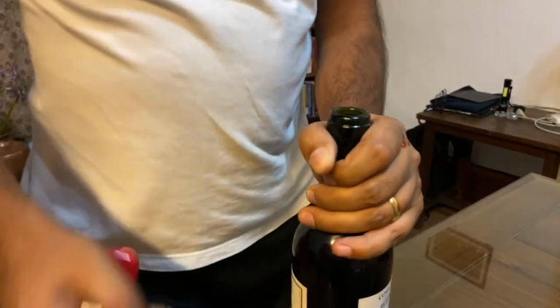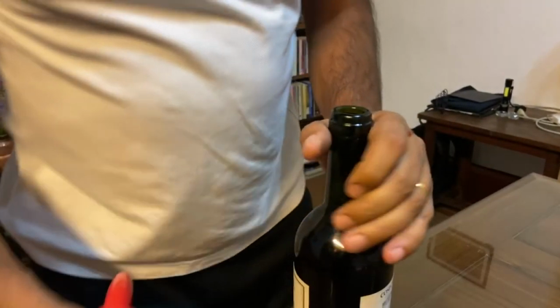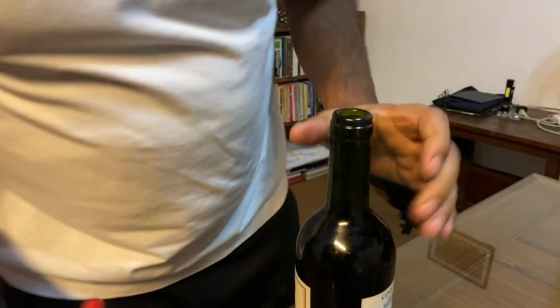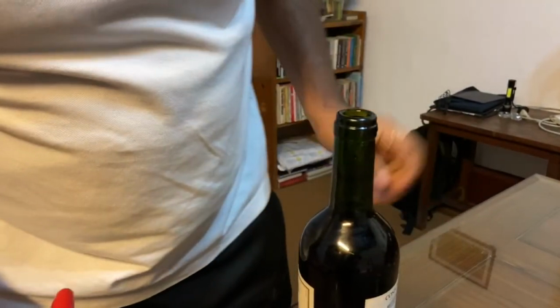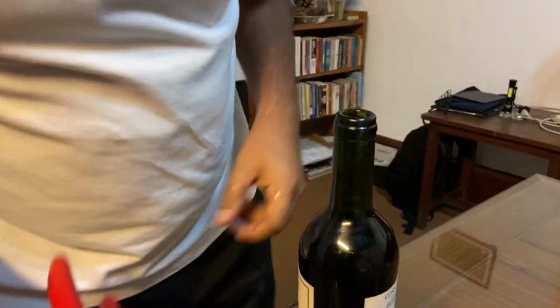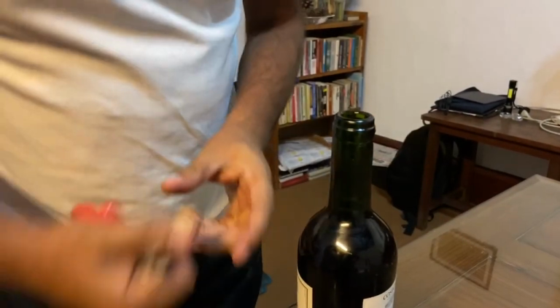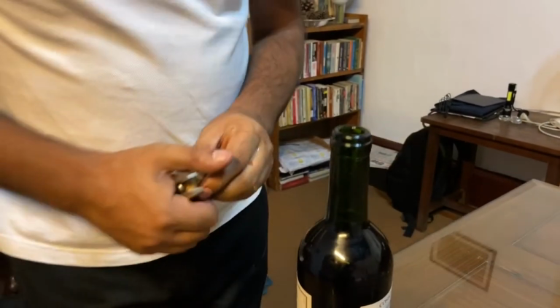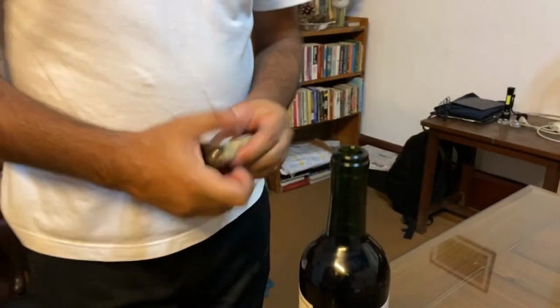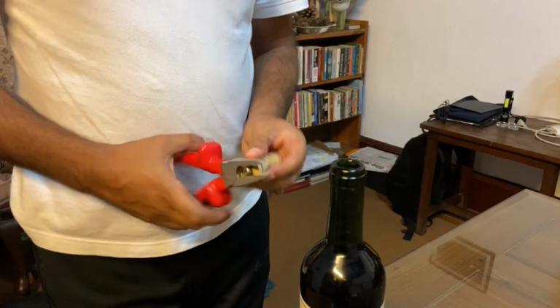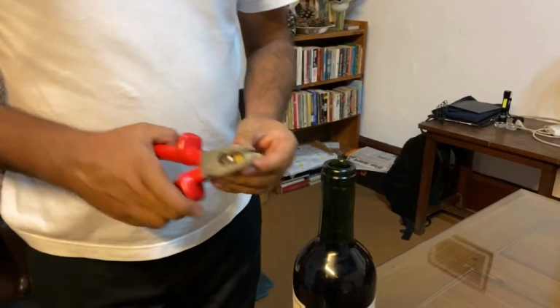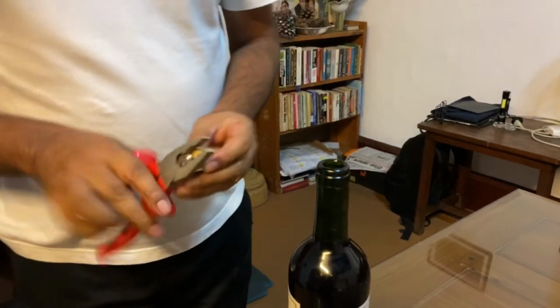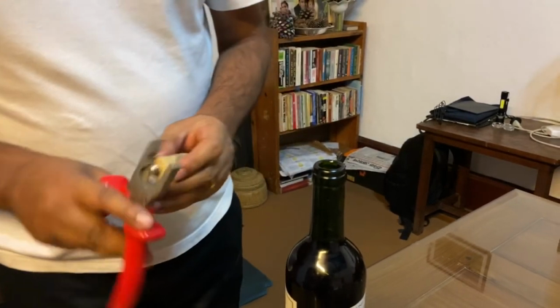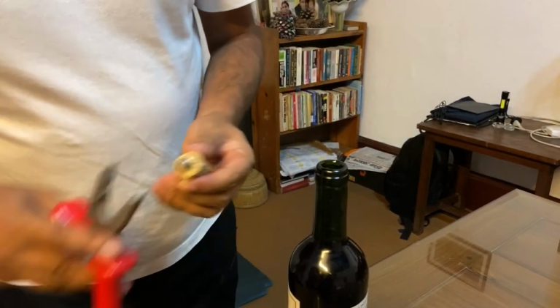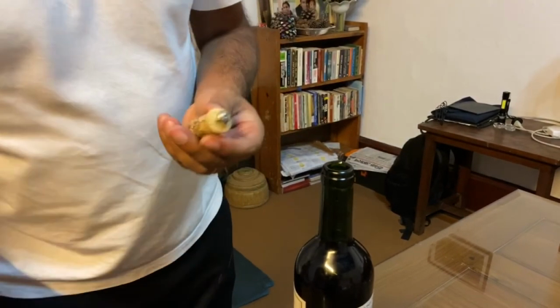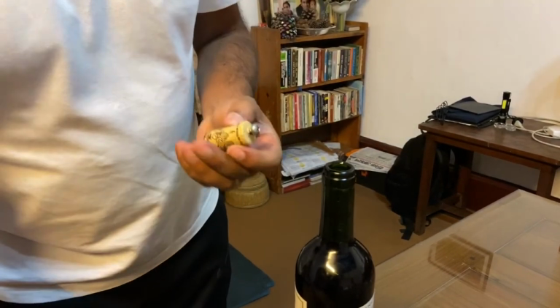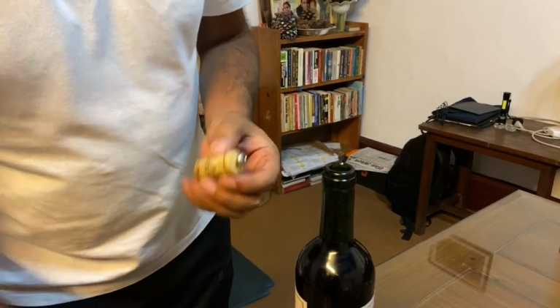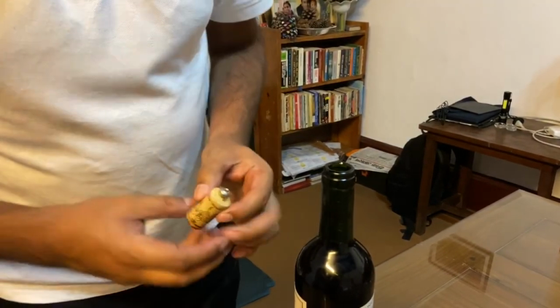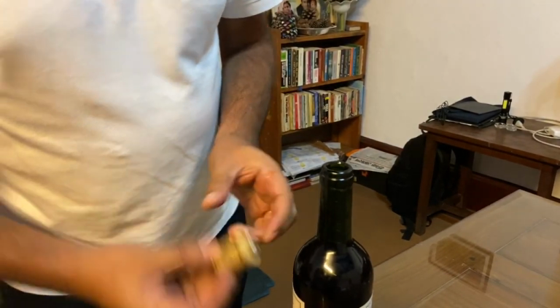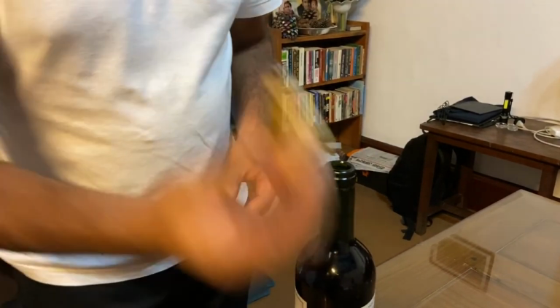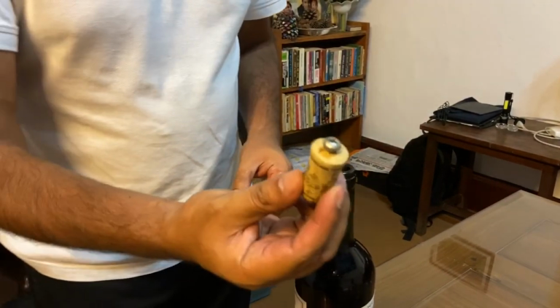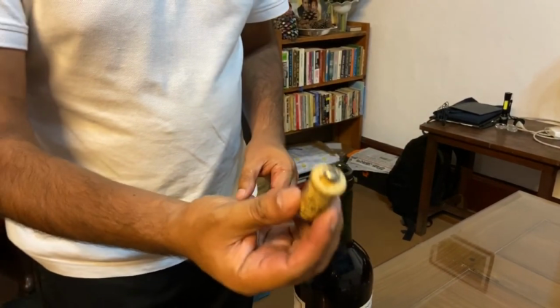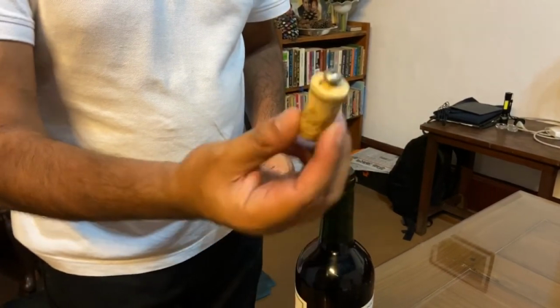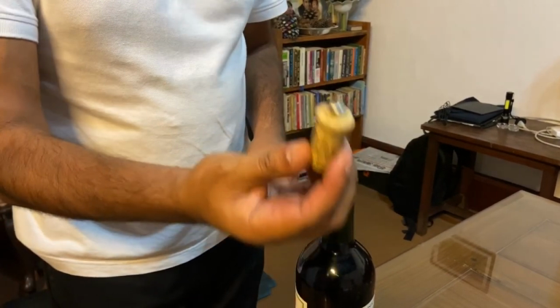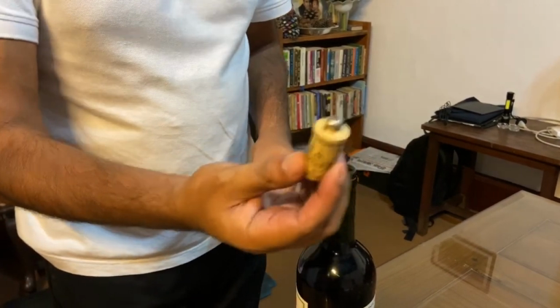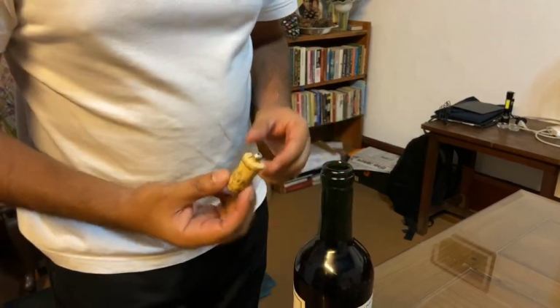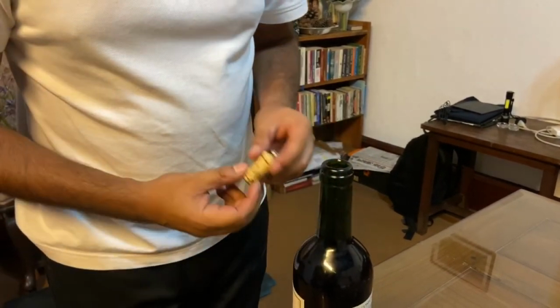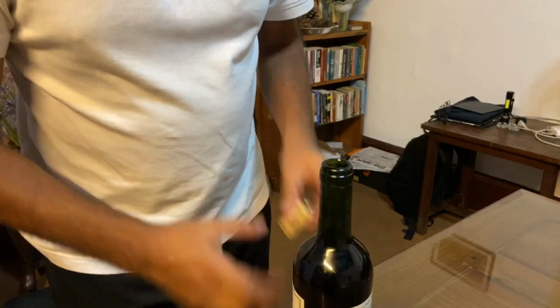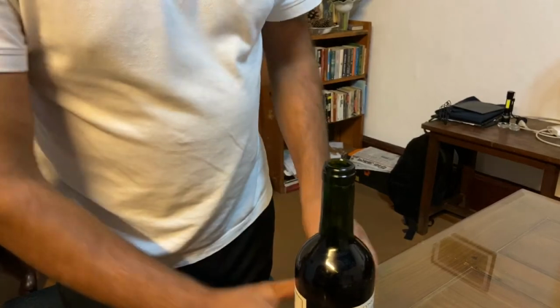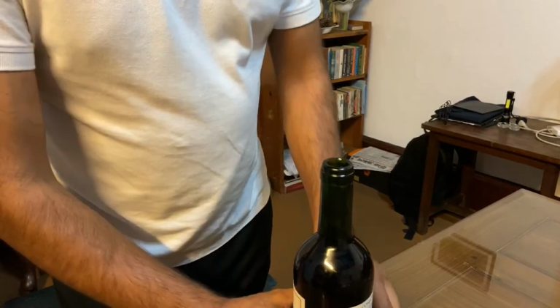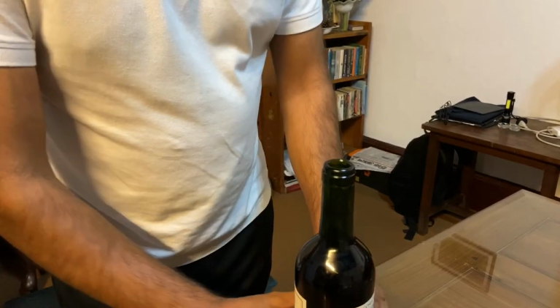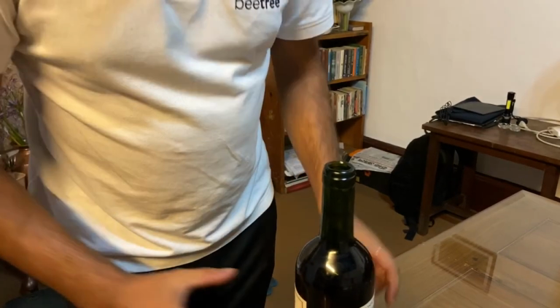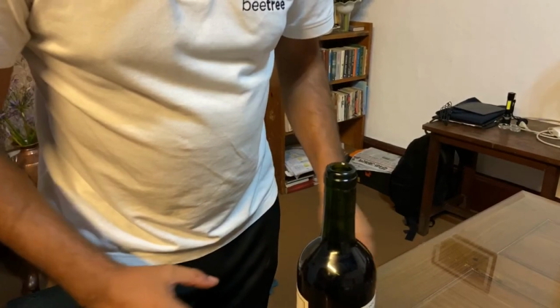Here you go. Our cork is out, the screw is here, and now it's time to celebrate.